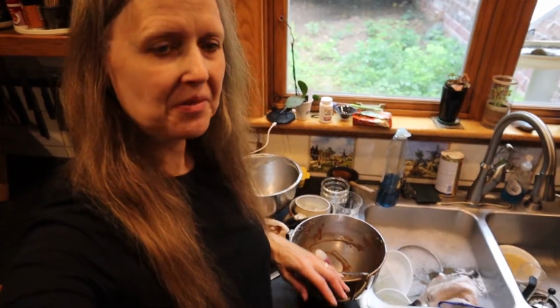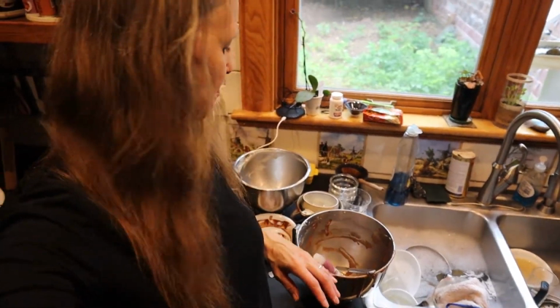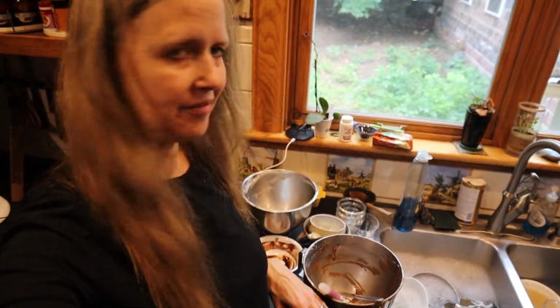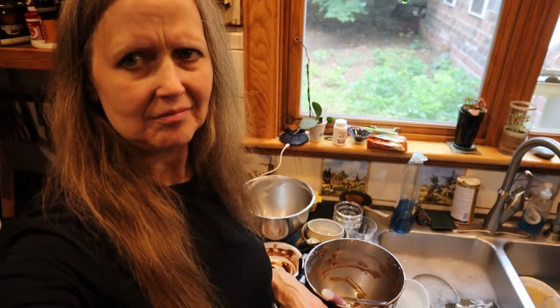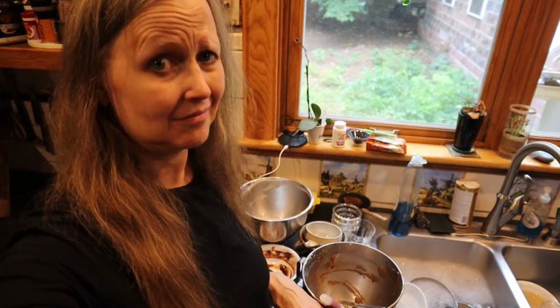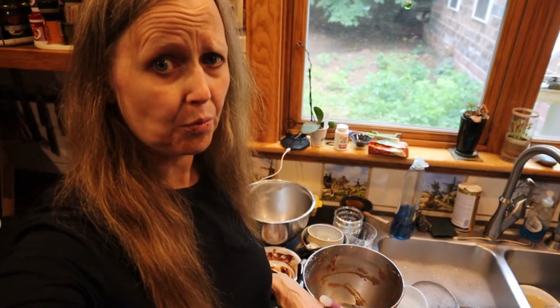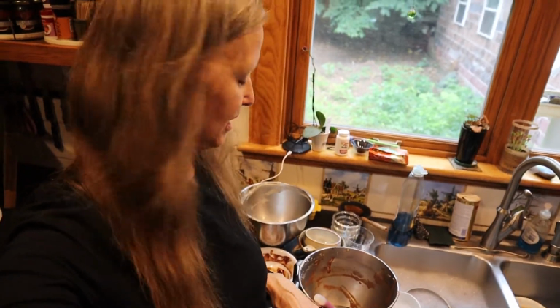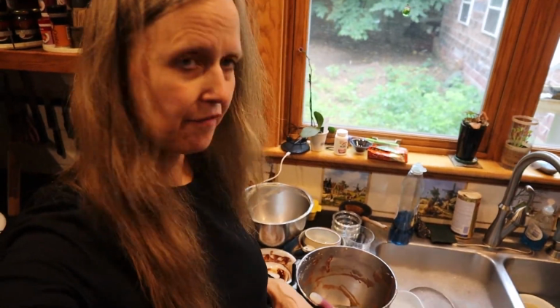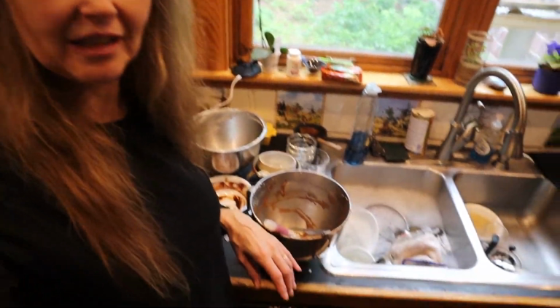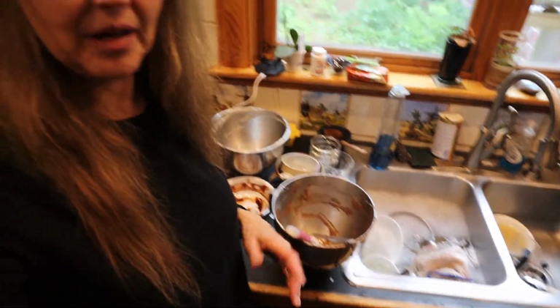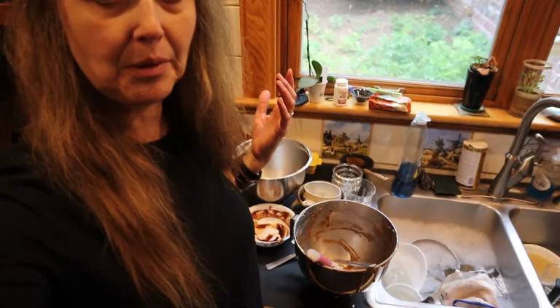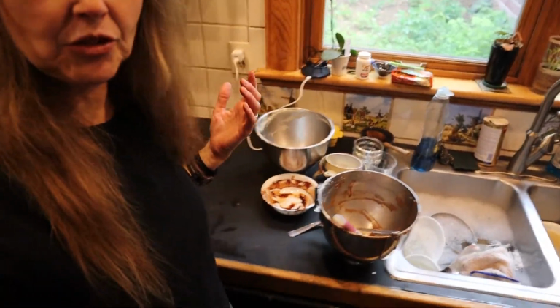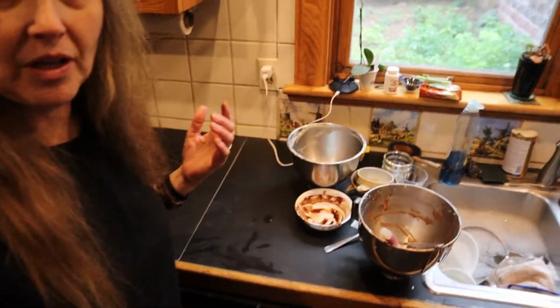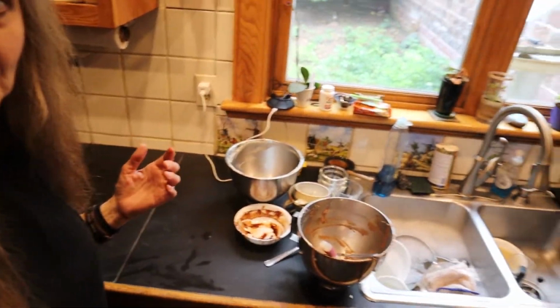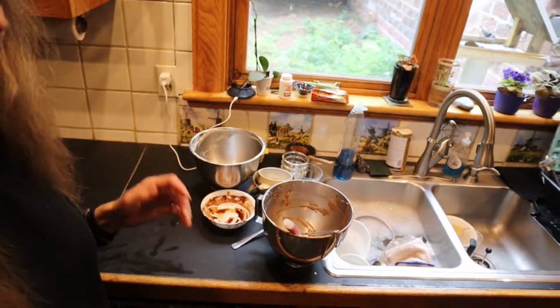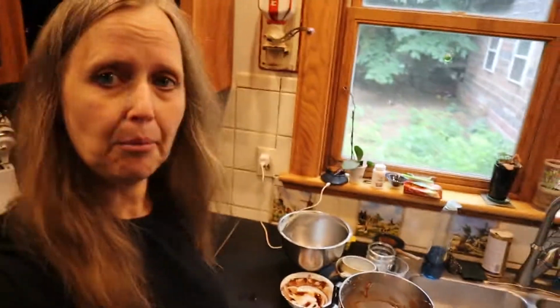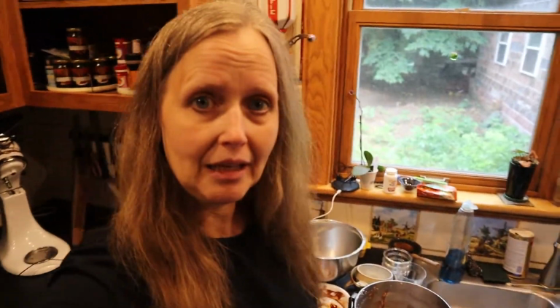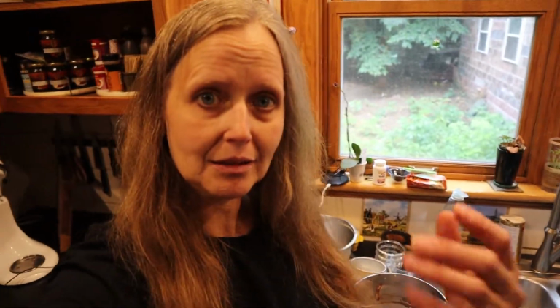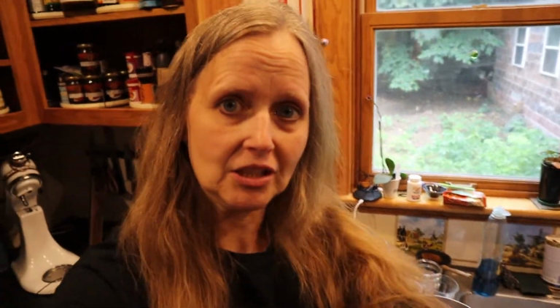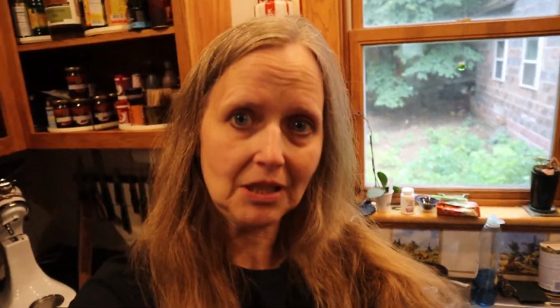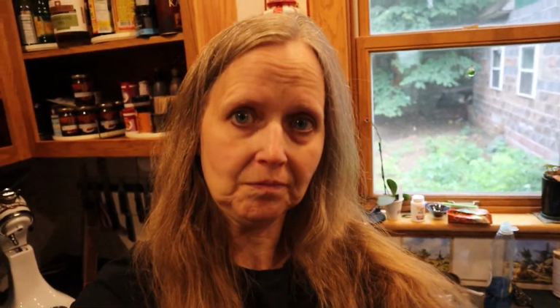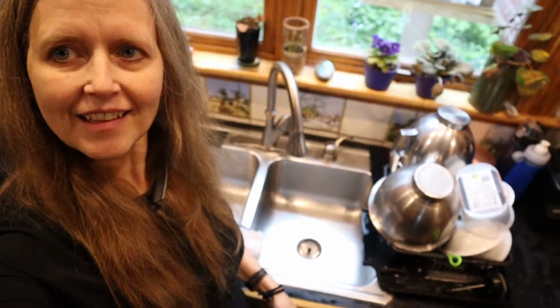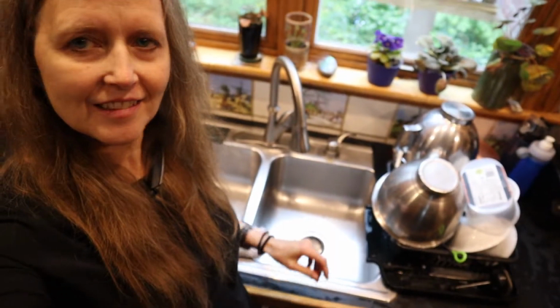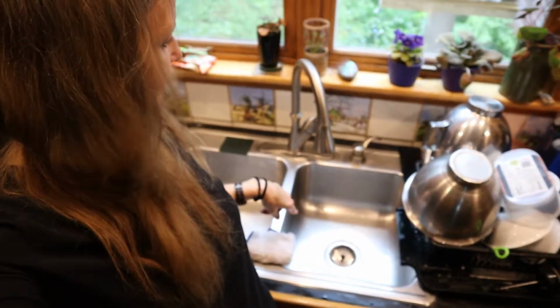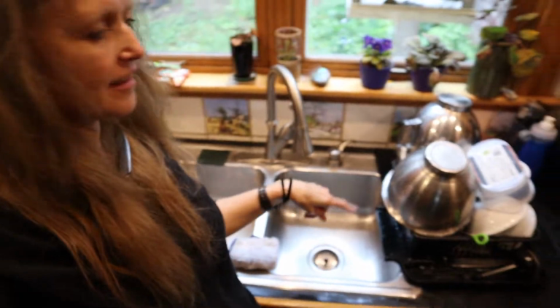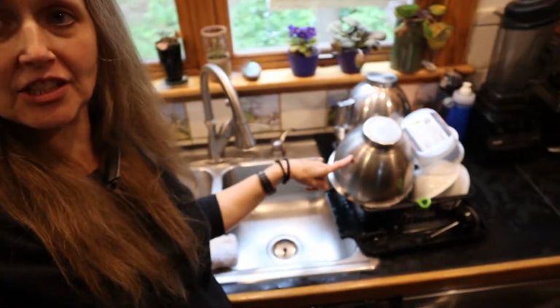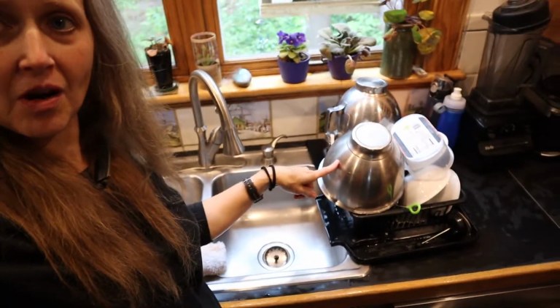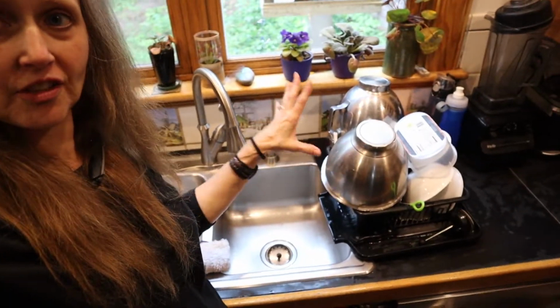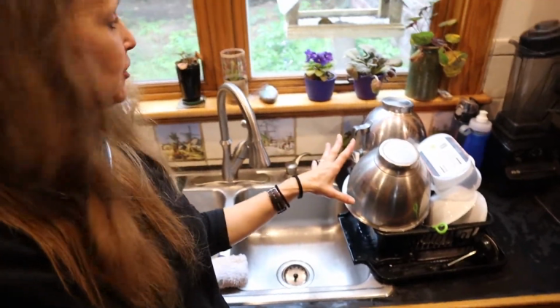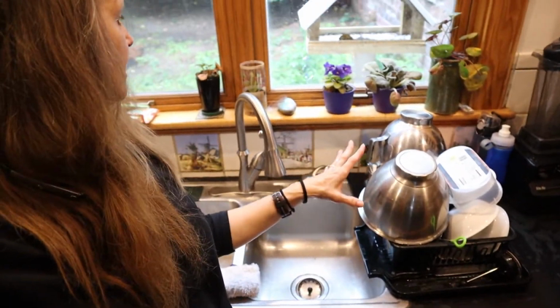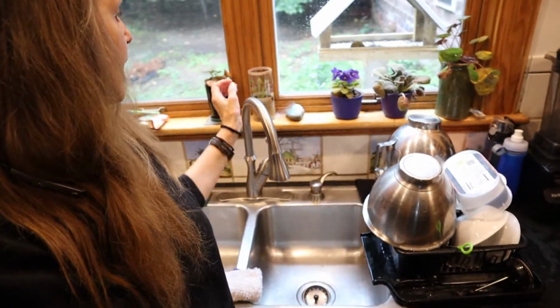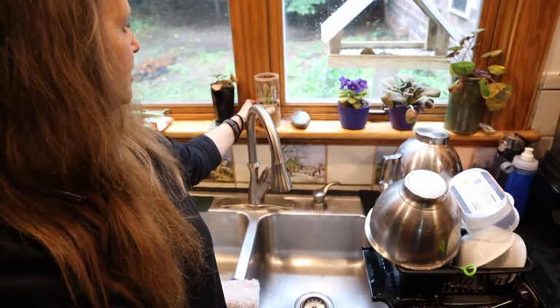Now comes the fun part — and I know some people enjoy washing dishes, but me not so much. It's just something you do. Okay, there they are — dishes are washed and air-drying.